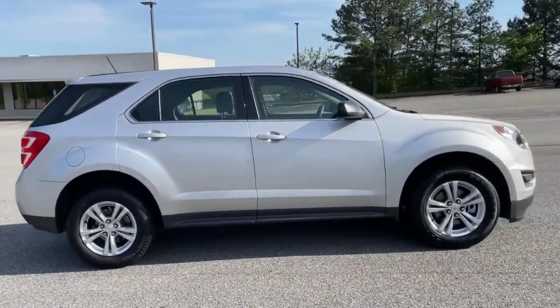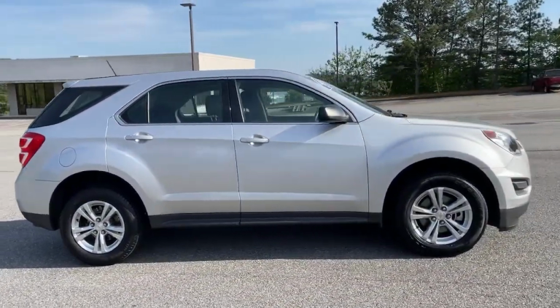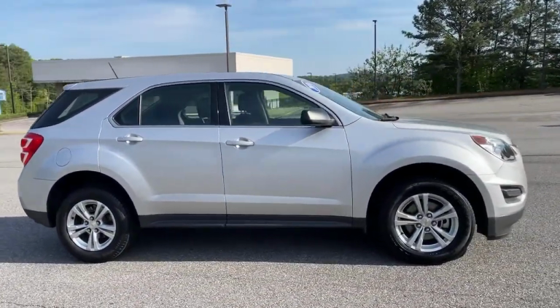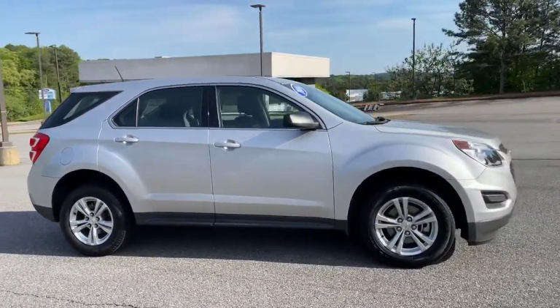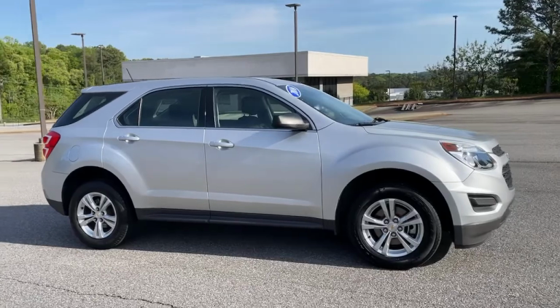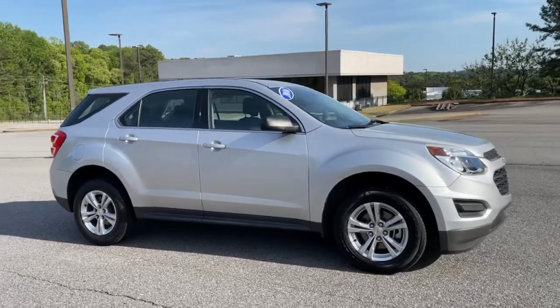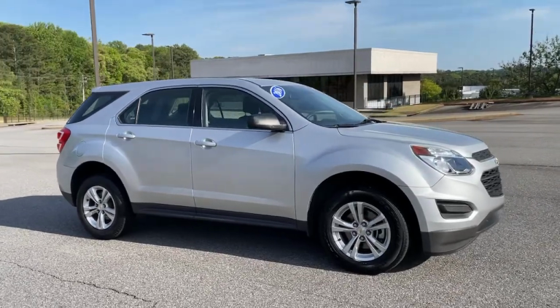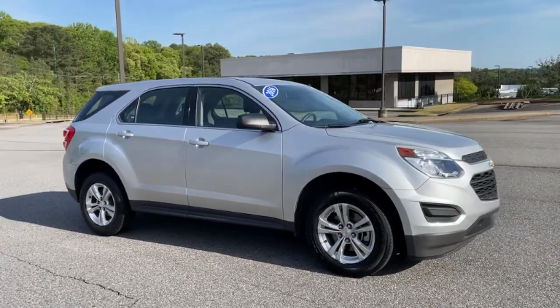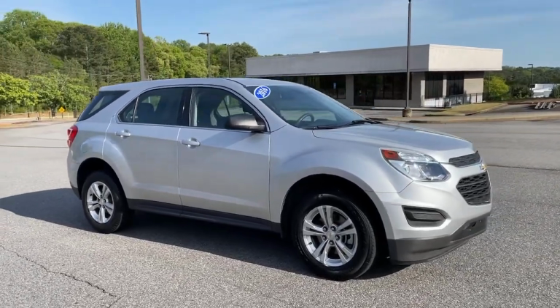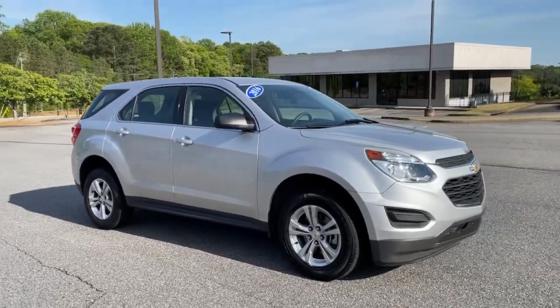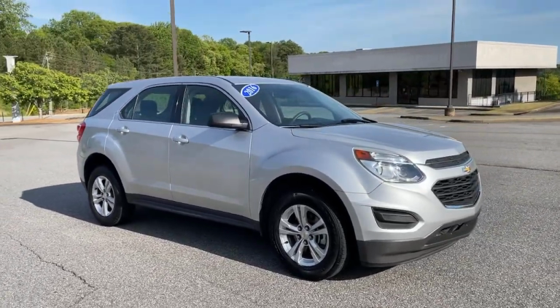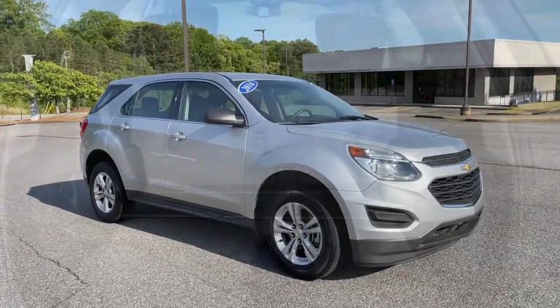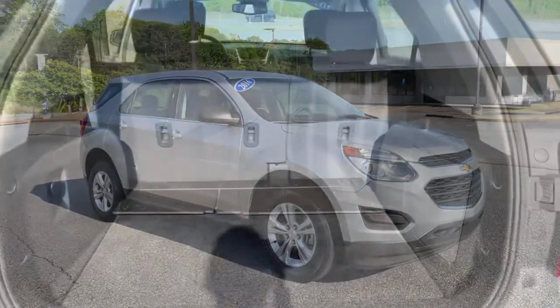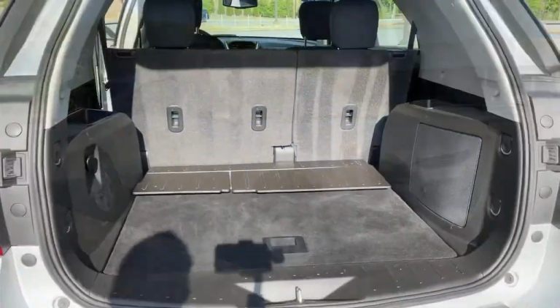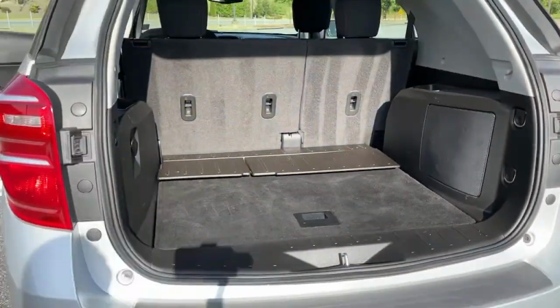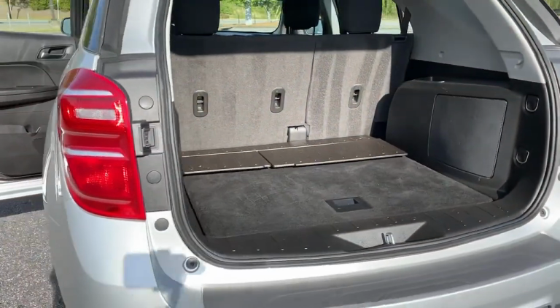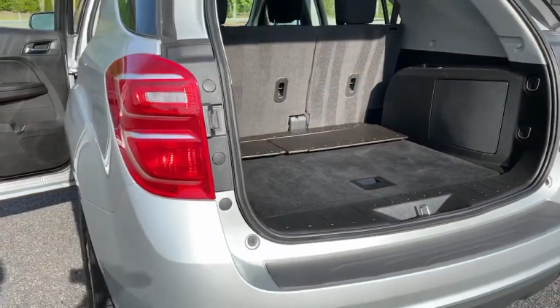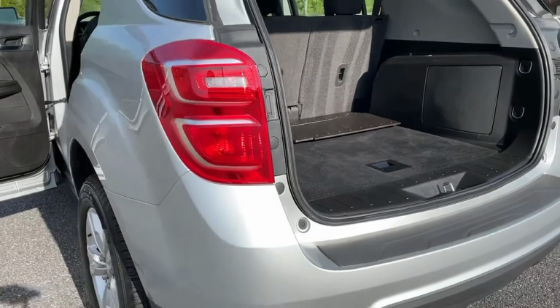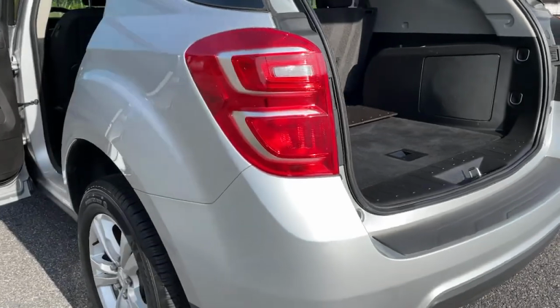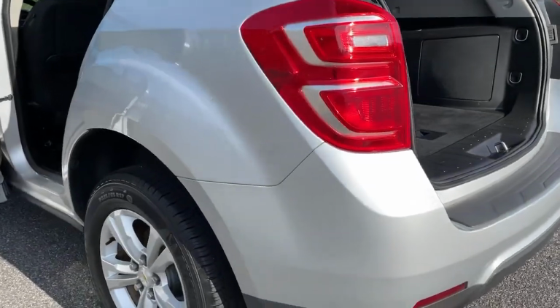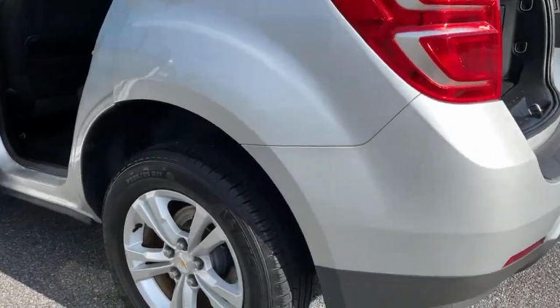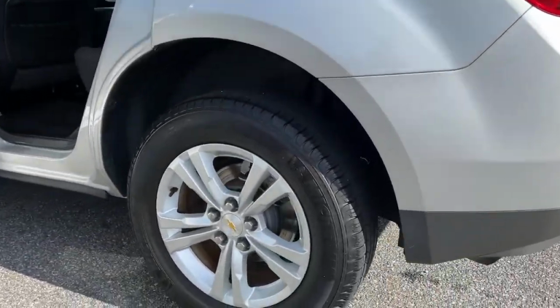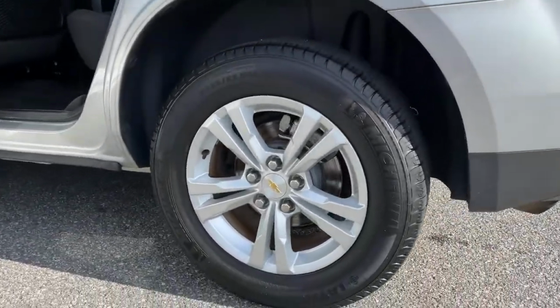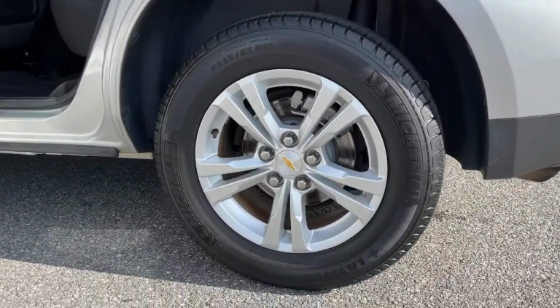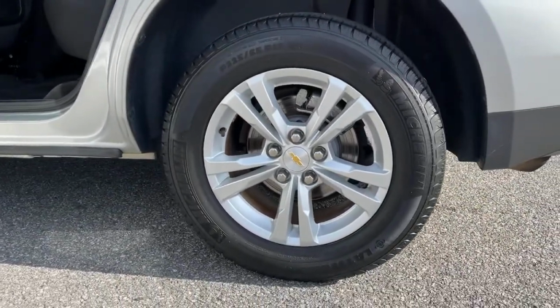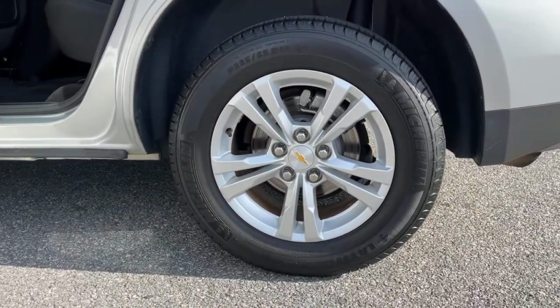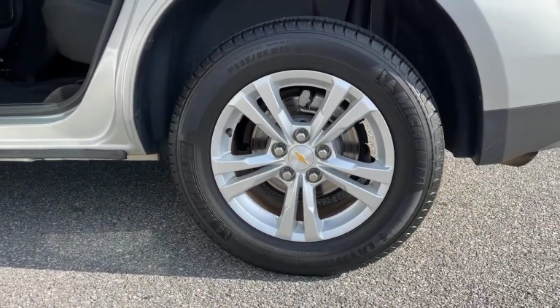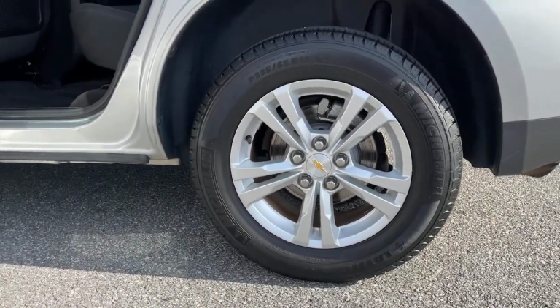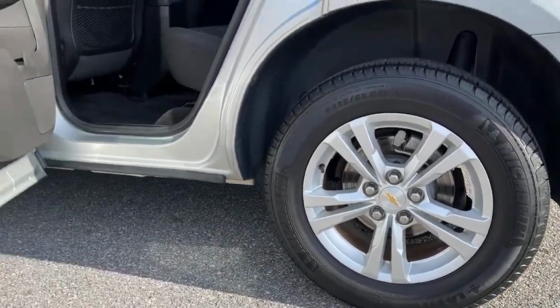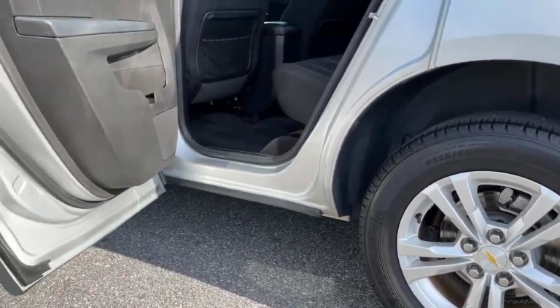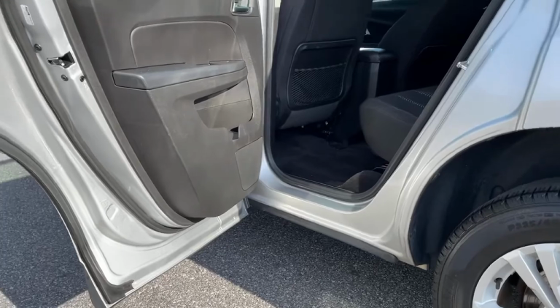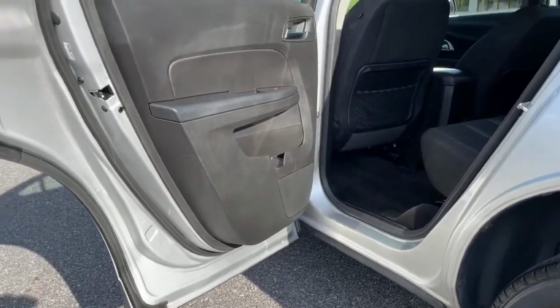Power driver's seat, electronic stability control, aluminum wheels, trip computer, power windows, bucket seats, four-wheel disc brakes, power steering, and brake assist.